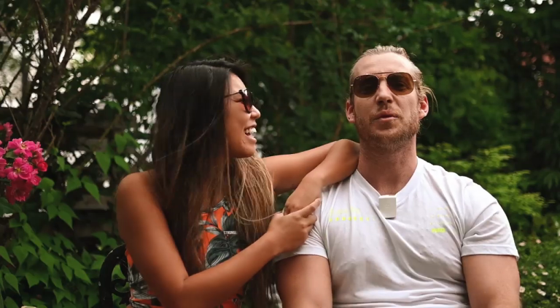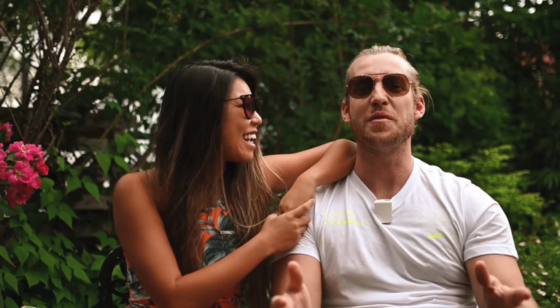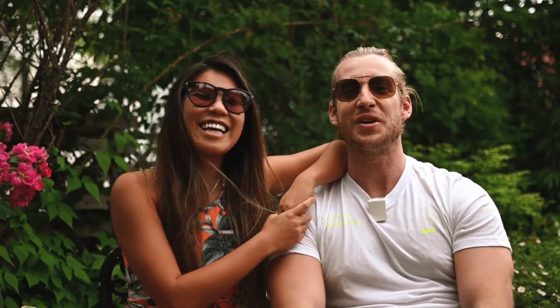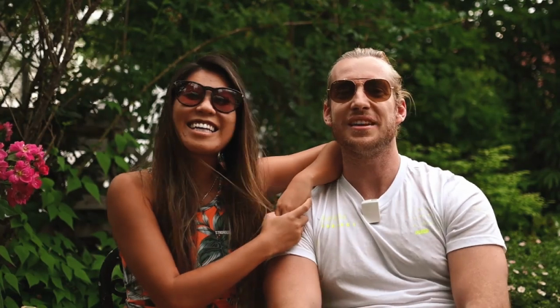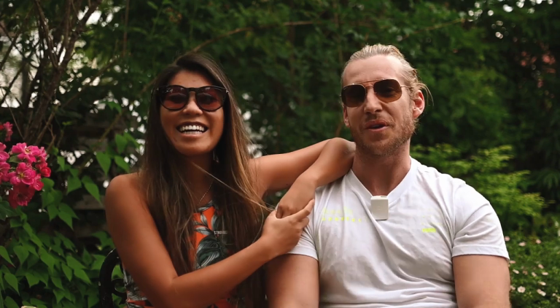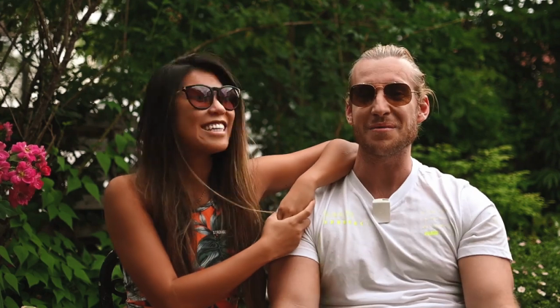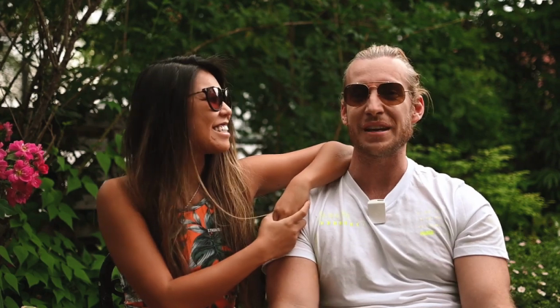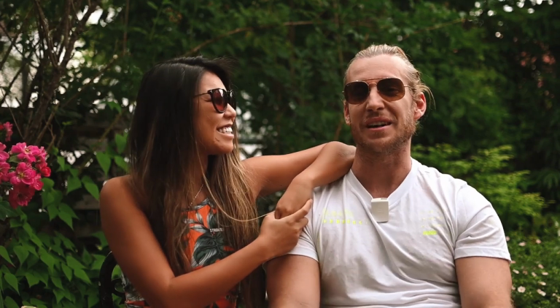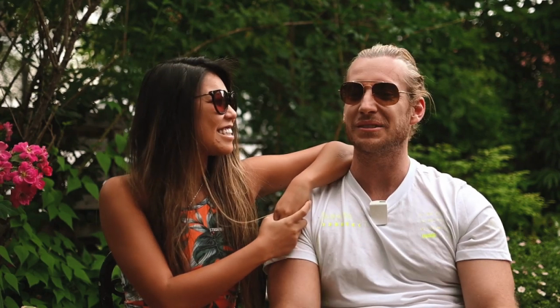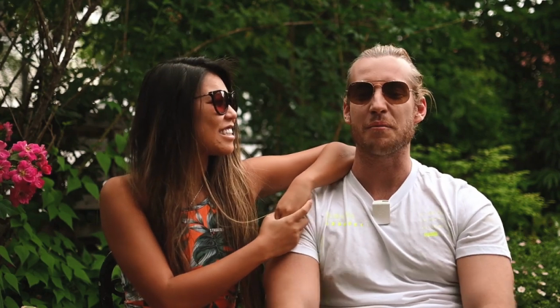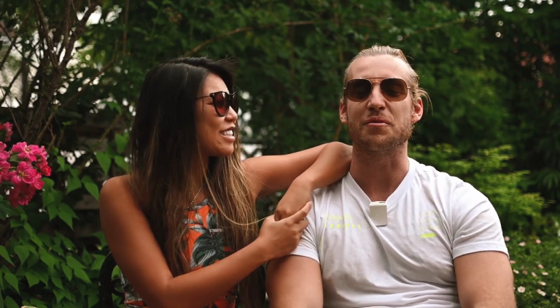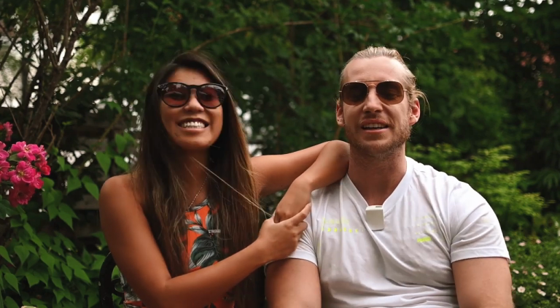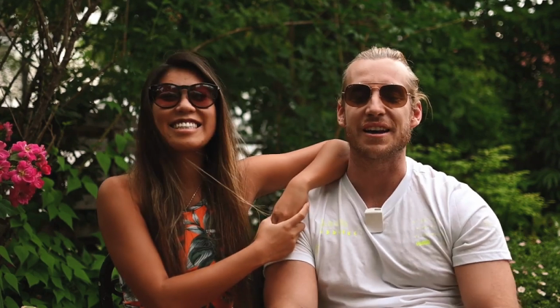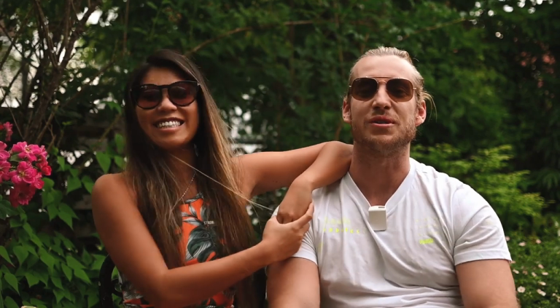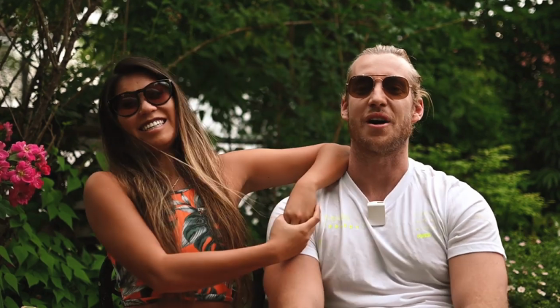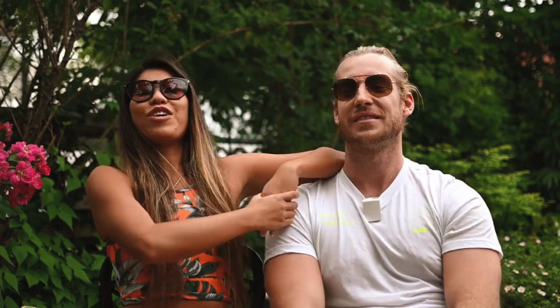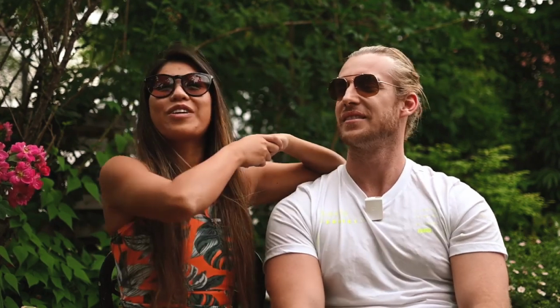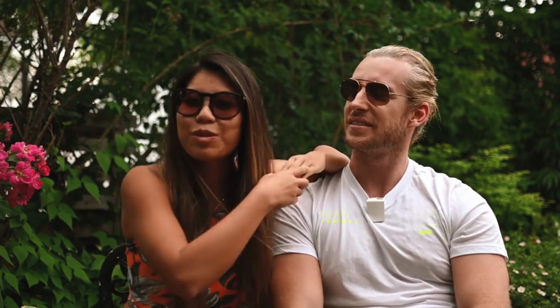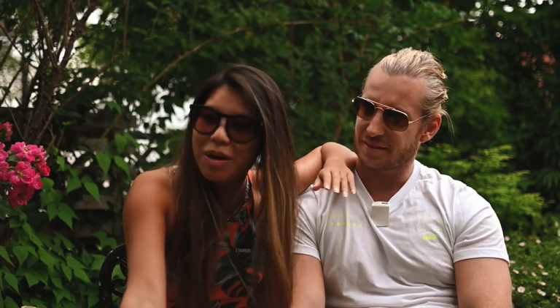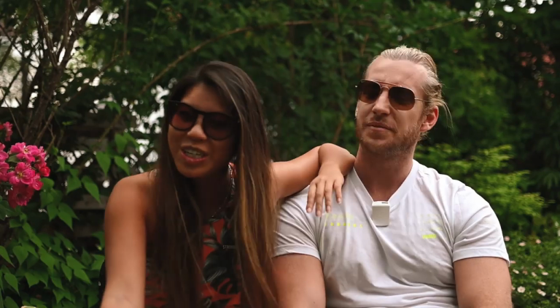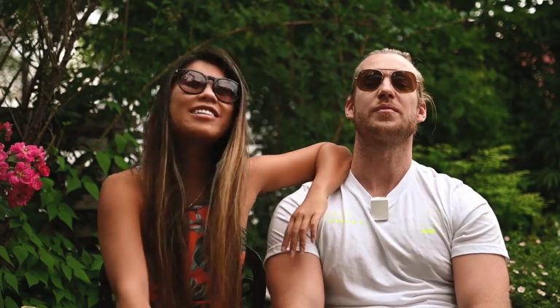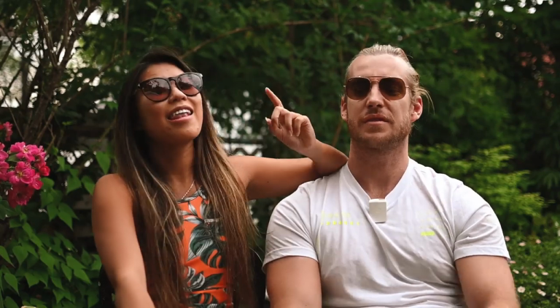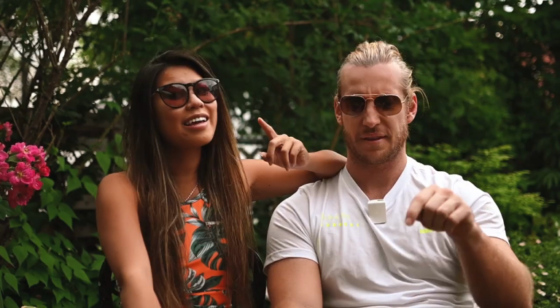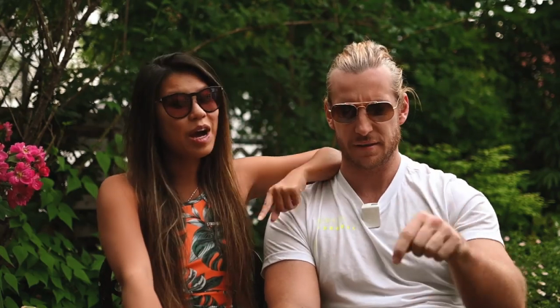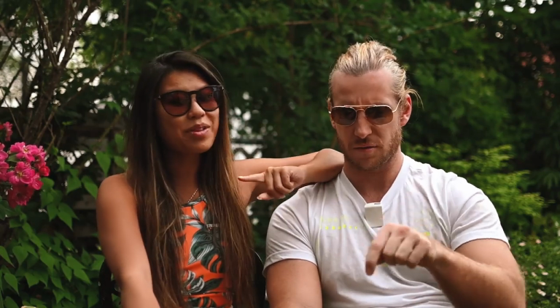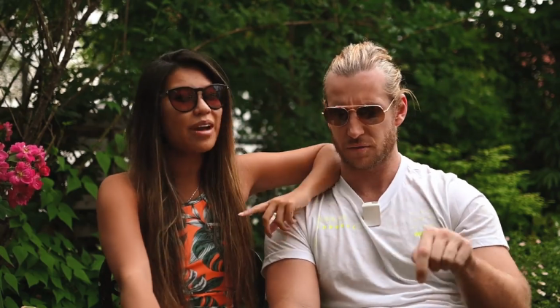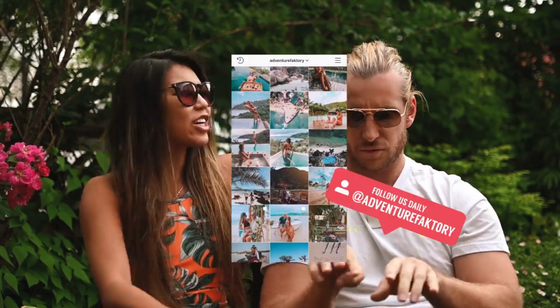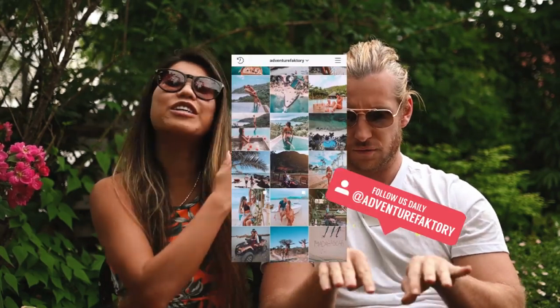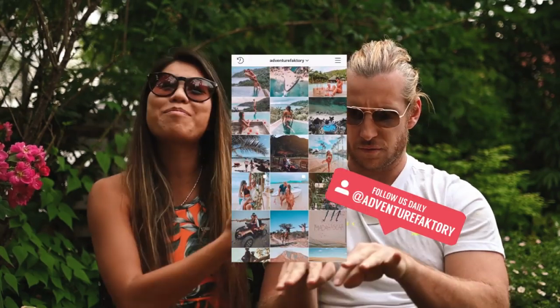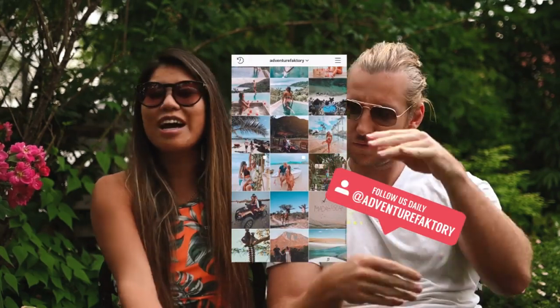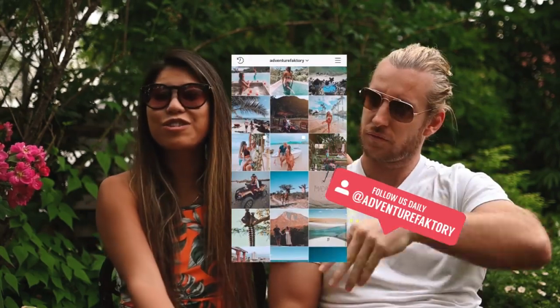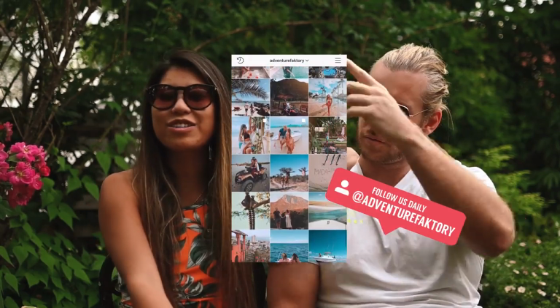We hope you enjoyed the video. We were only in Mozambique for a little time, but we really had an awesome time. Don't forget to subscribe to our channel, like and comment below, and check out our Instagram page, Adventure Factory.